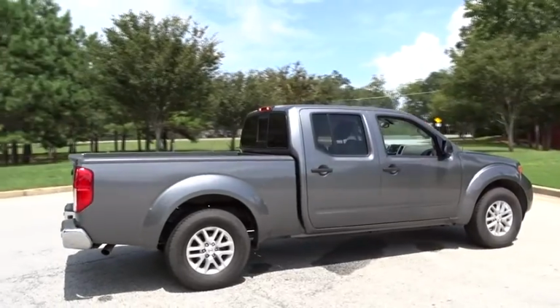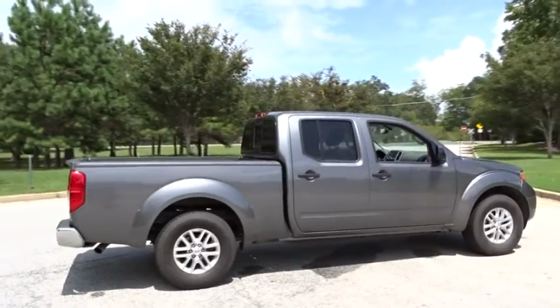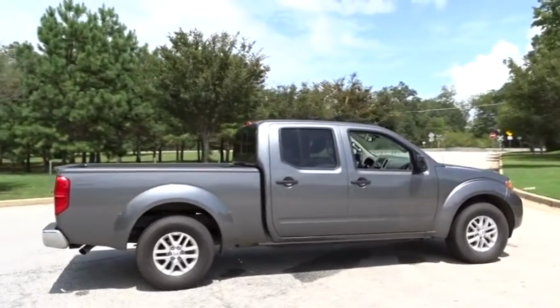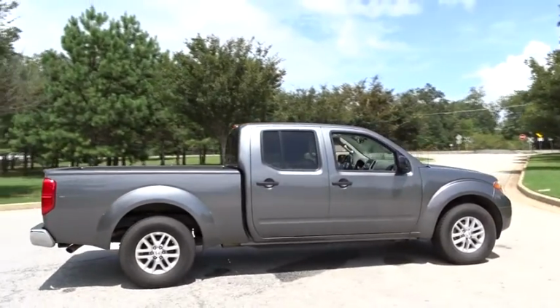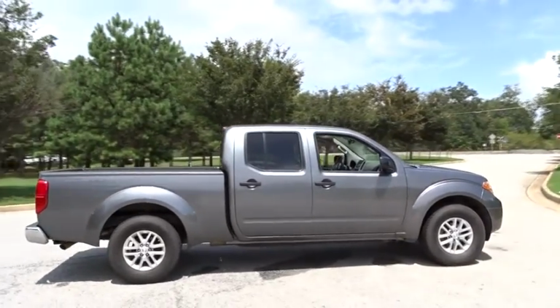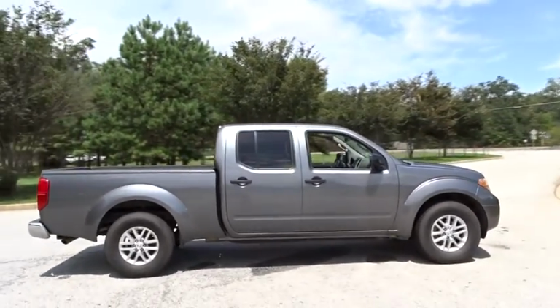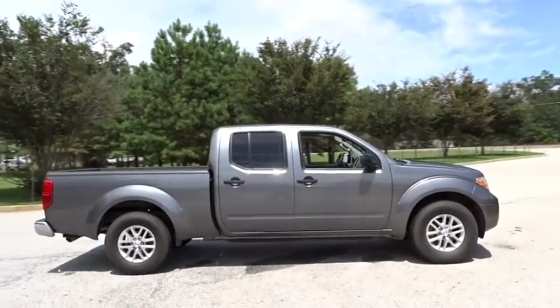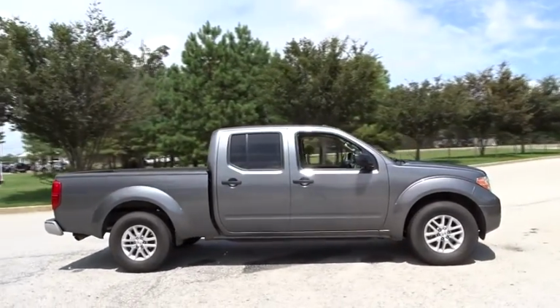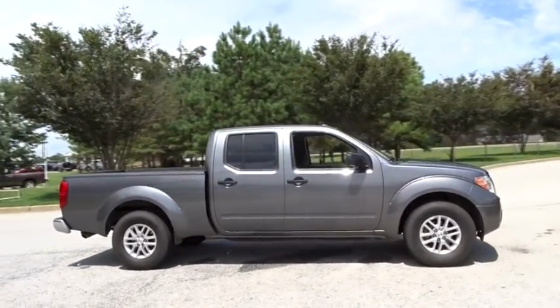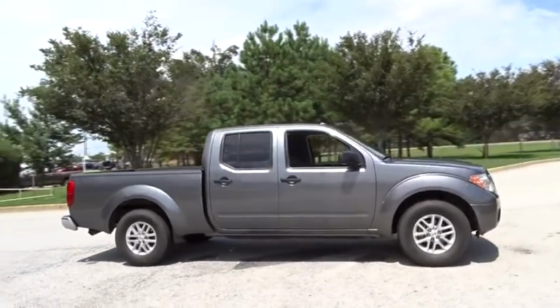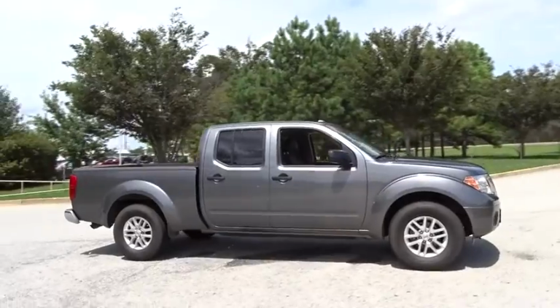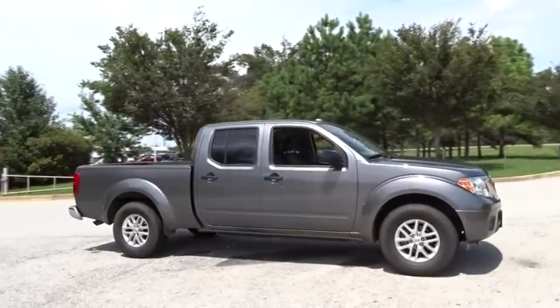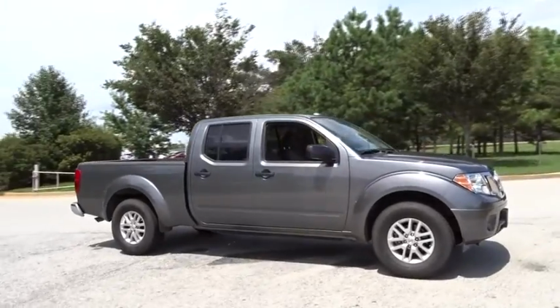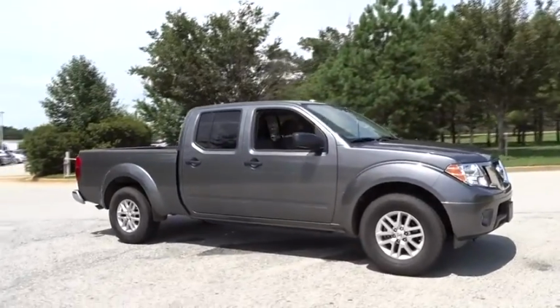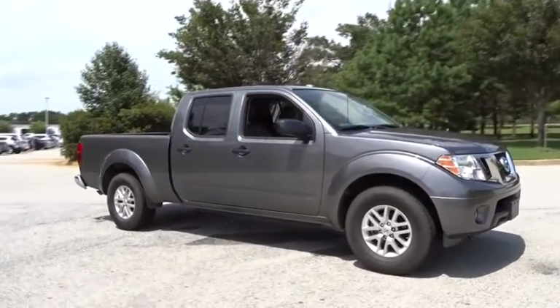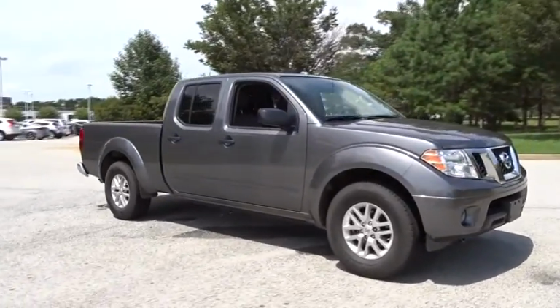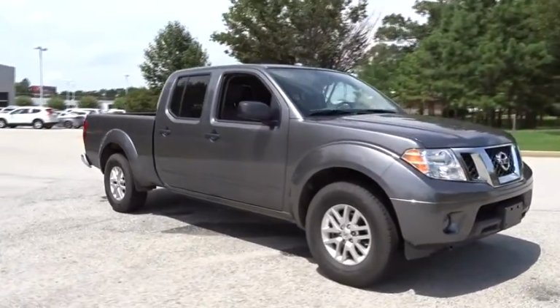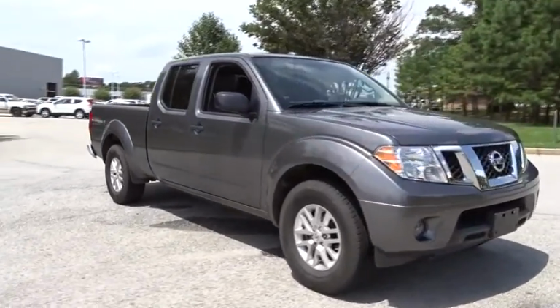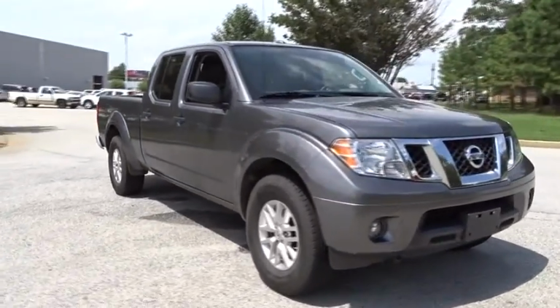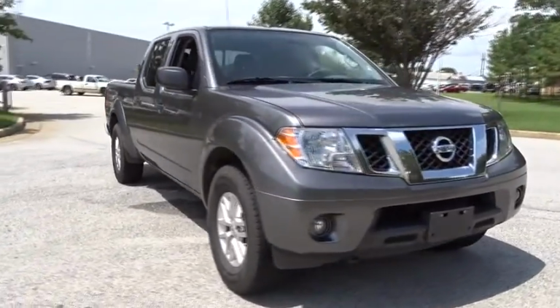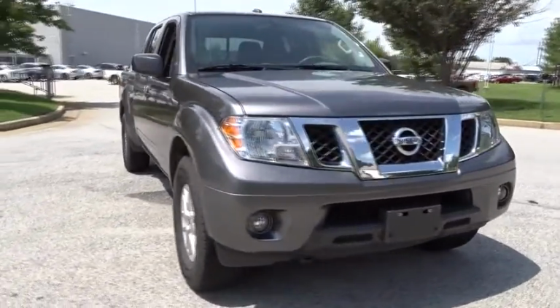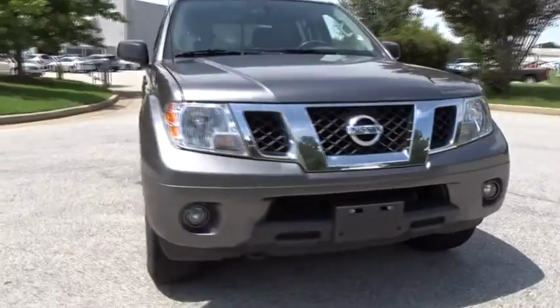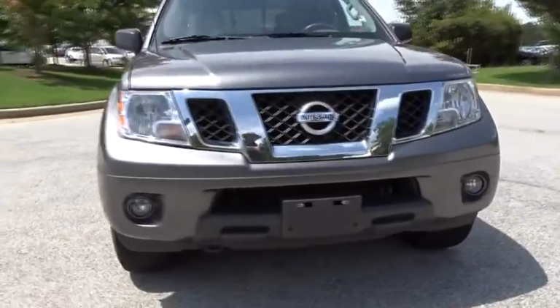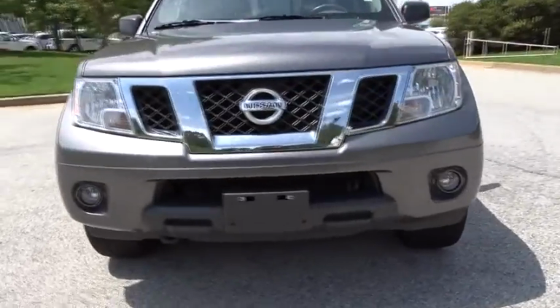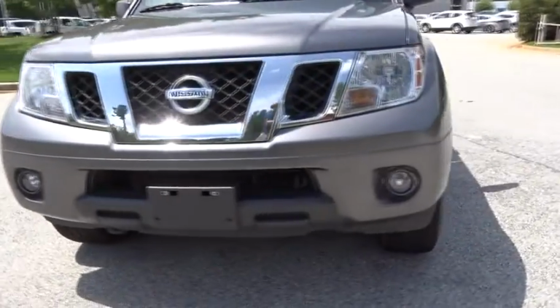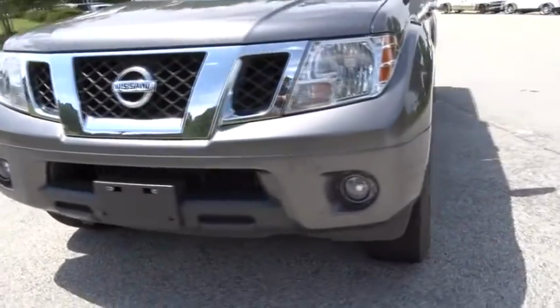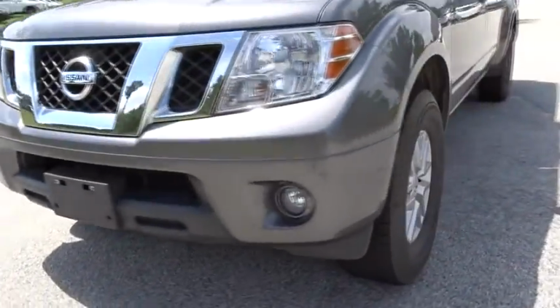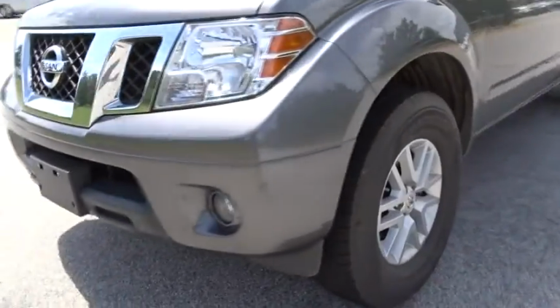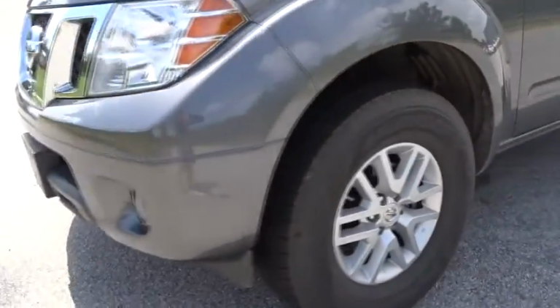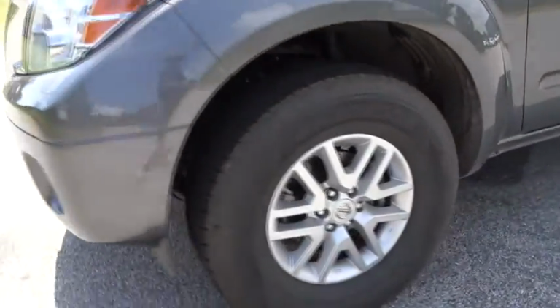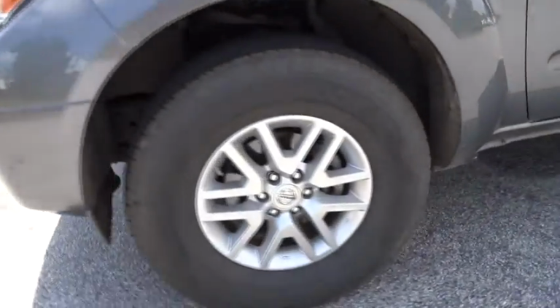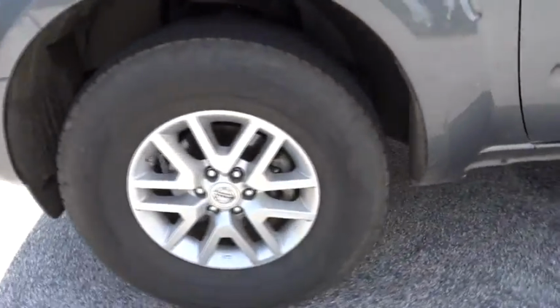Stability control. Traction control. Keyless entry. Steering wheel audio controls. Anti-lock braking system. Bluetooth. Power steering. Adjustable steering wheel. Aluminum wheels. Cruise control. Four-wheel disc brakes. Four-wheel drive.